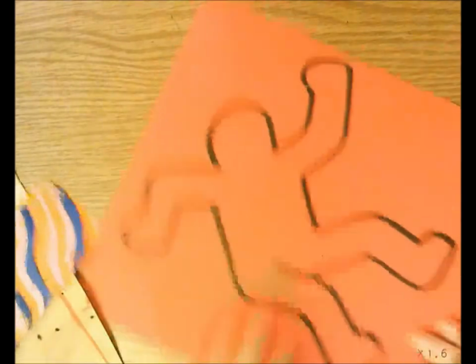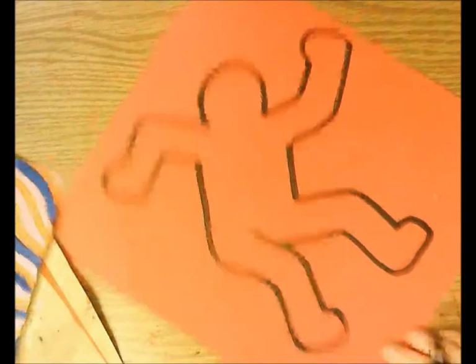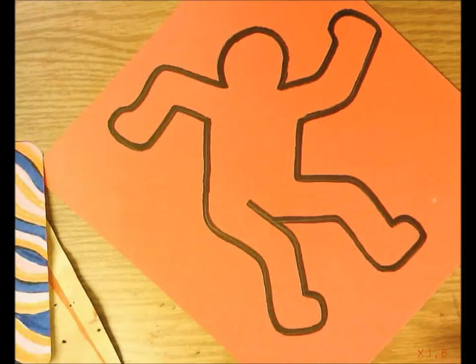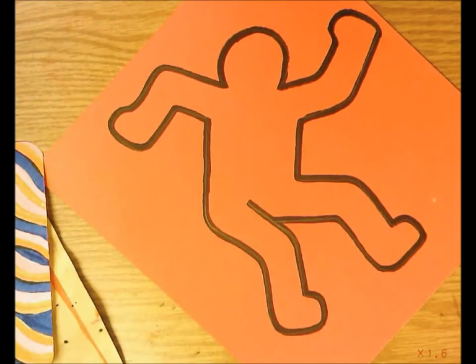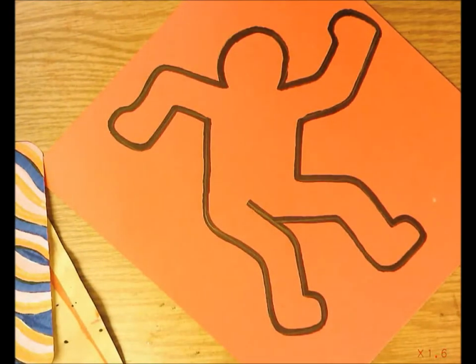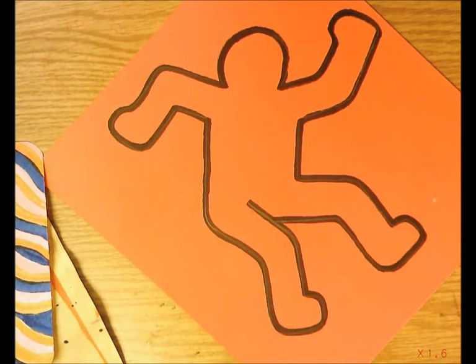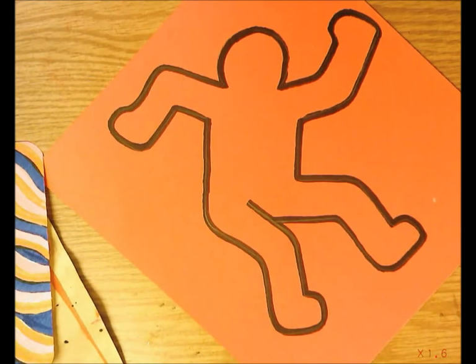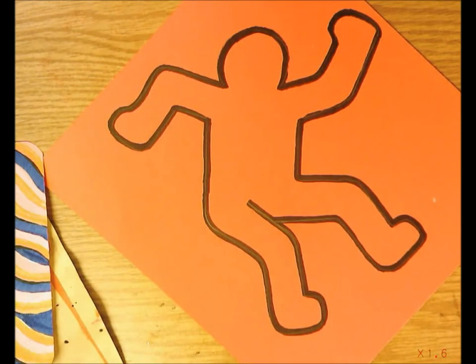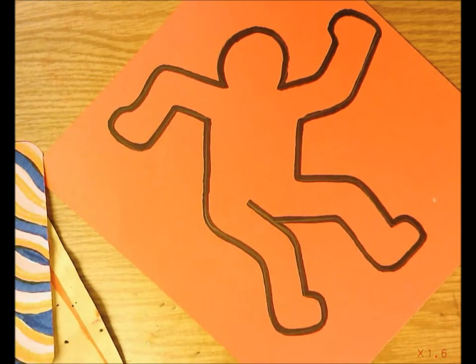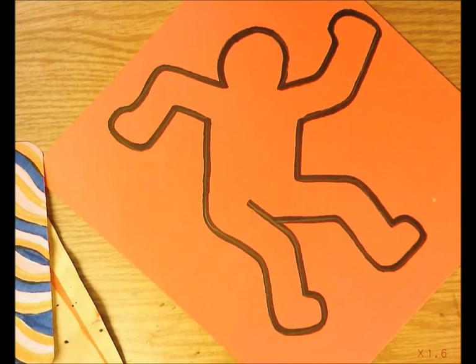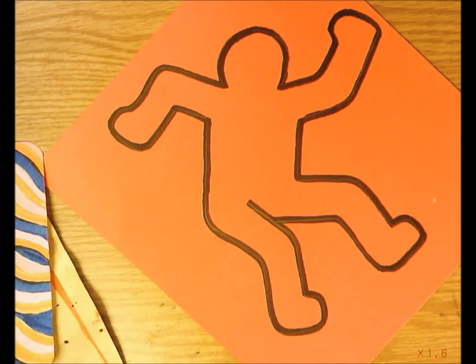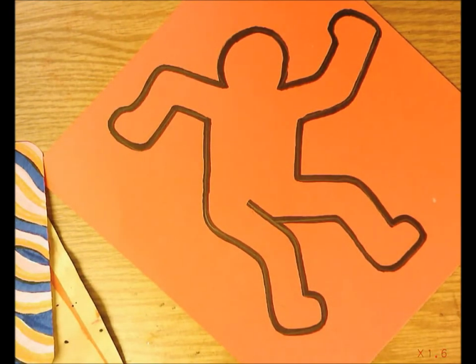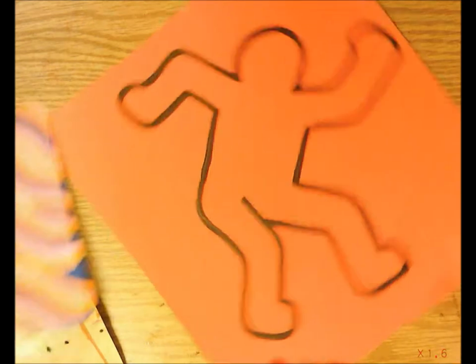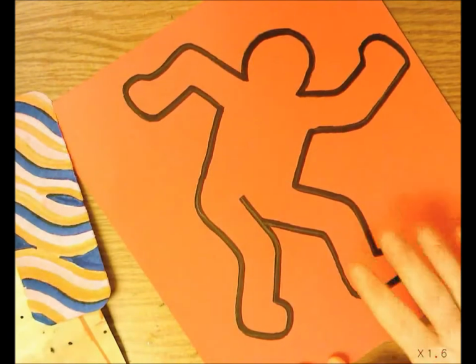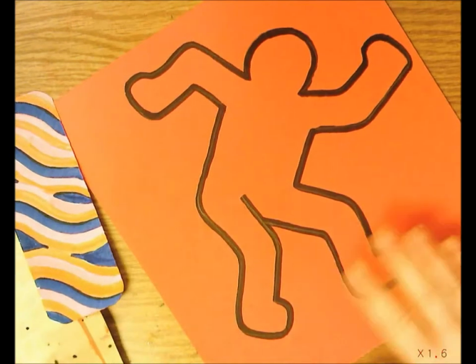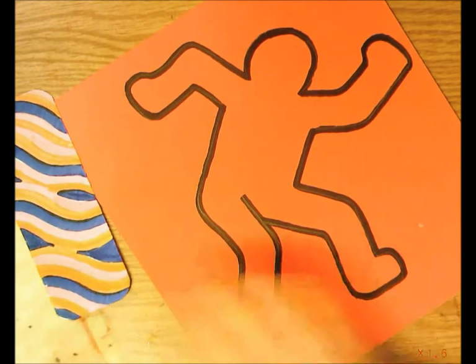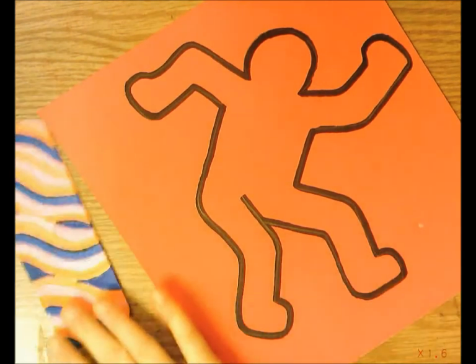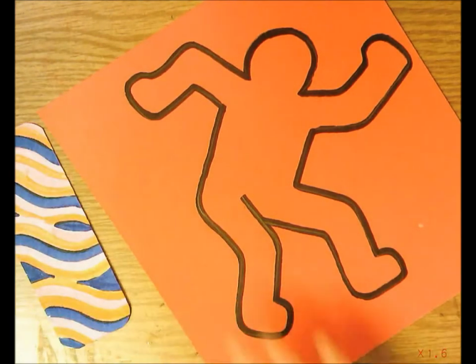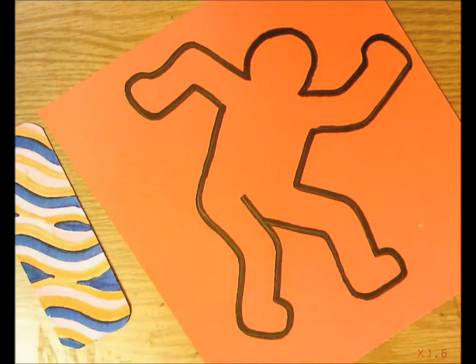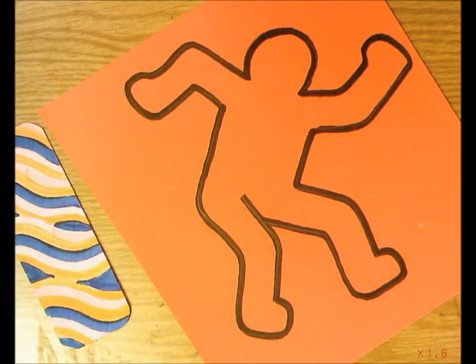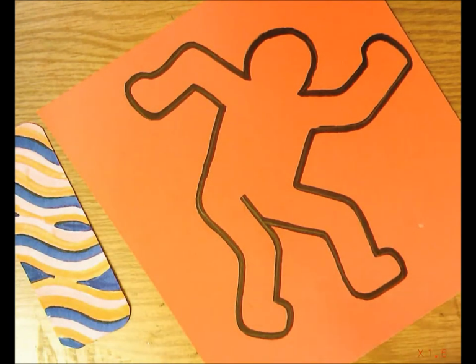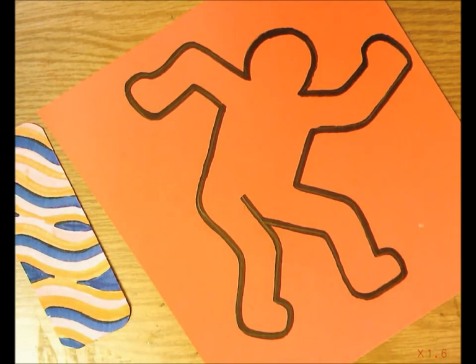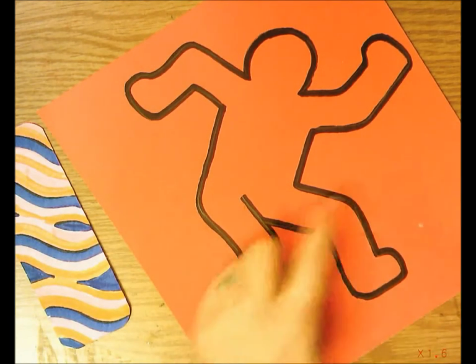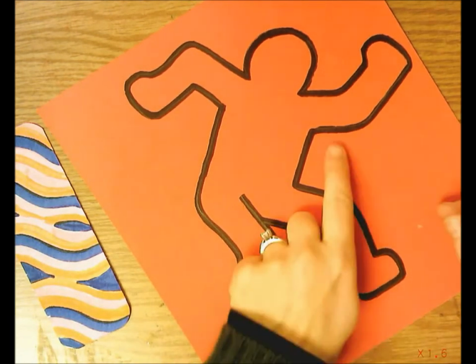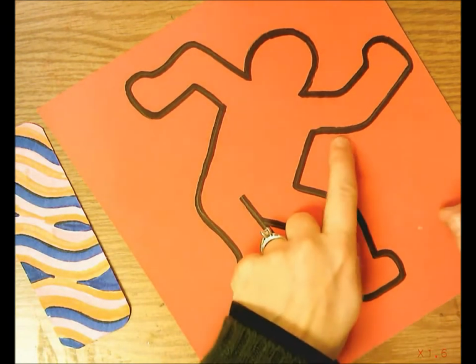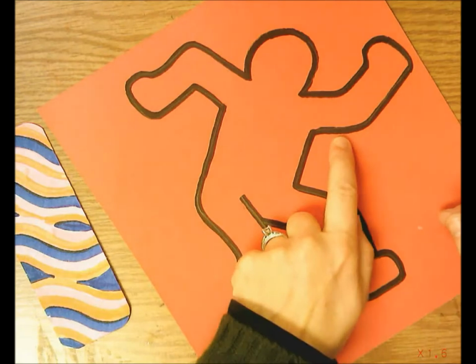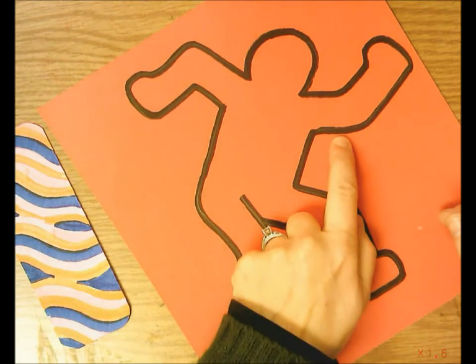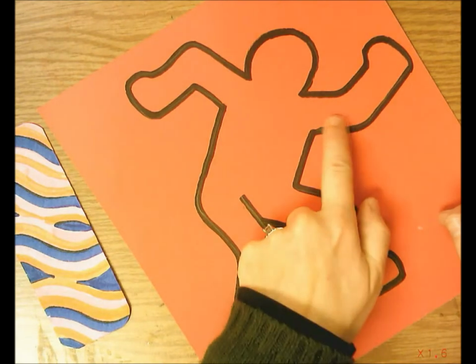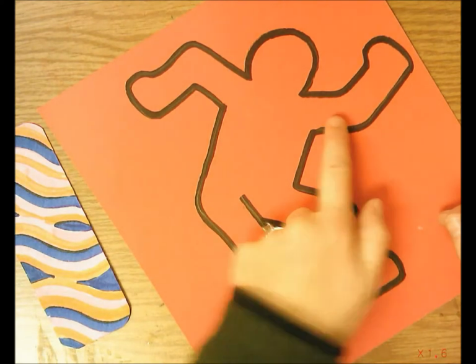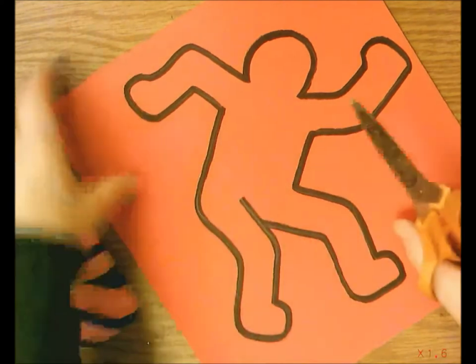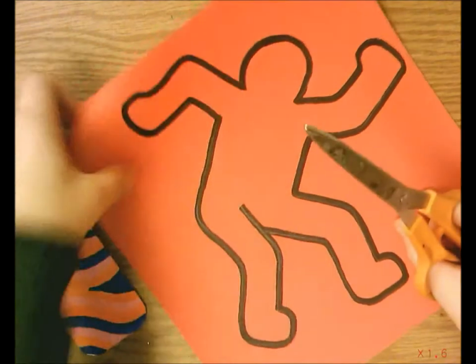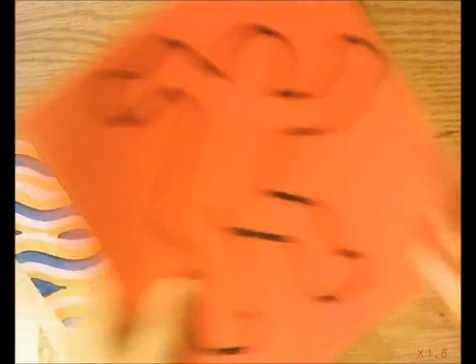There is my outlined figure with a nice thick black outline from the chisel tip. Now I'm going to cut out my figure, leaving the black line — so cut on the outside of the black line, not inside it or on it.